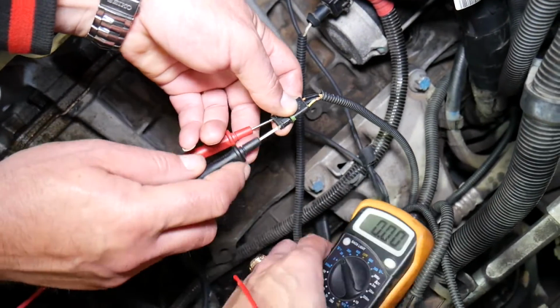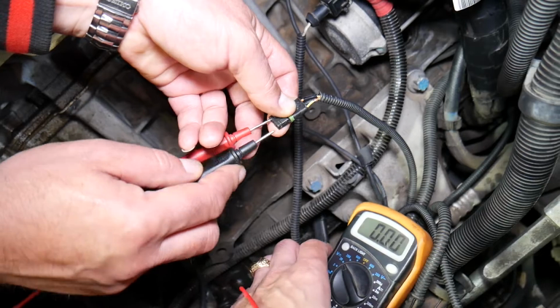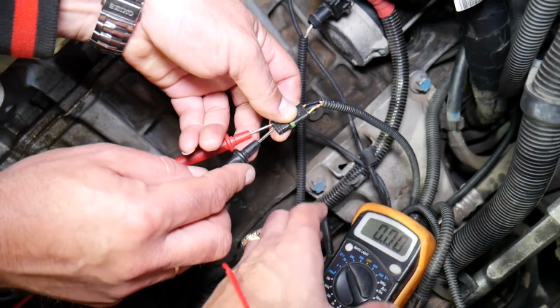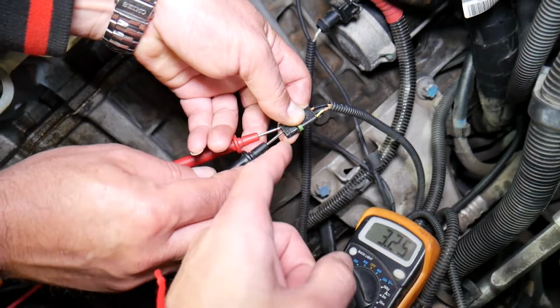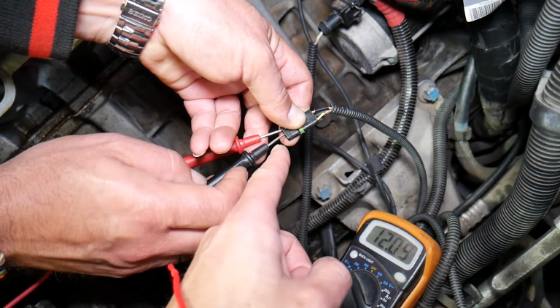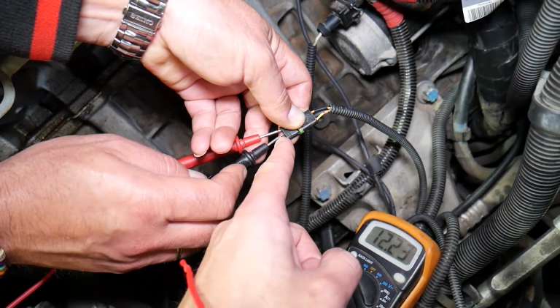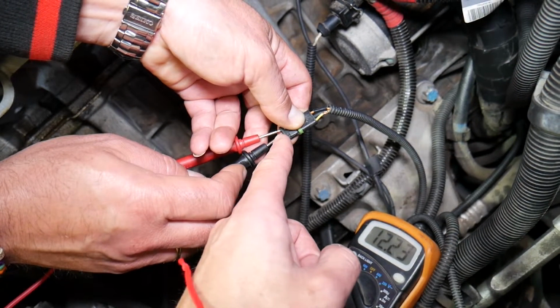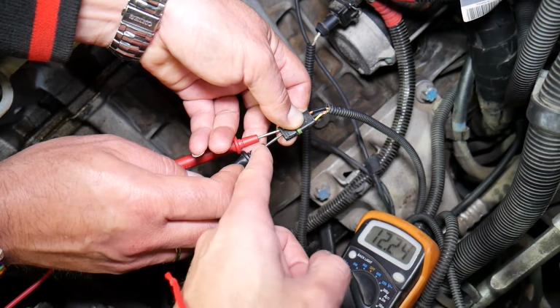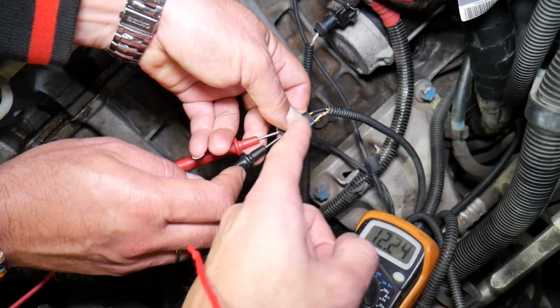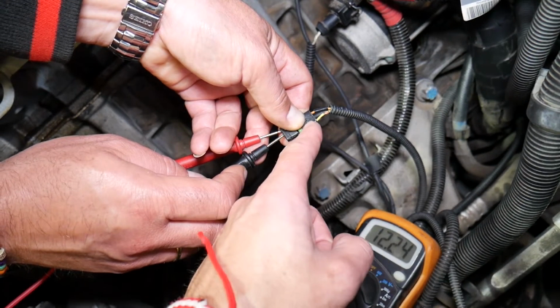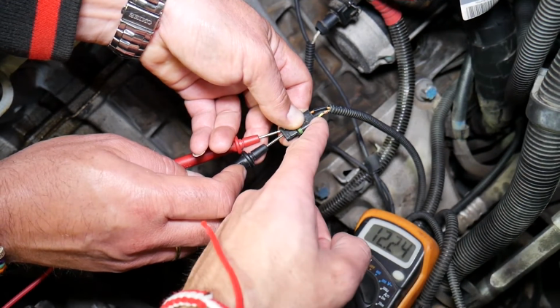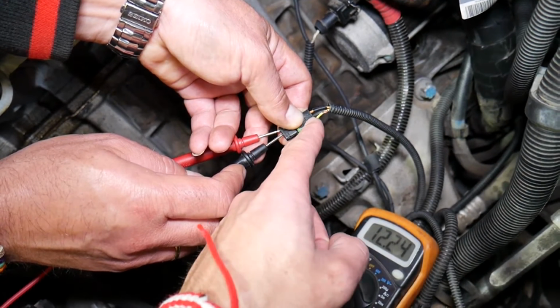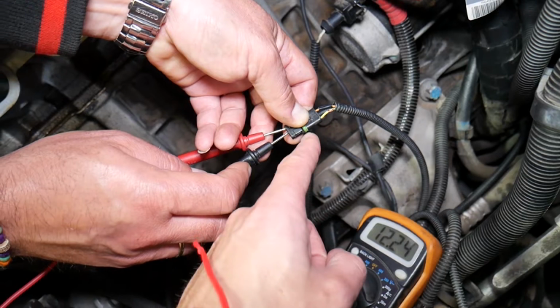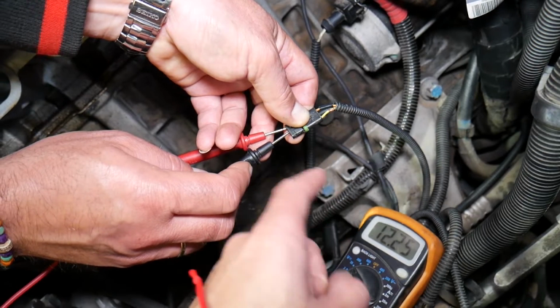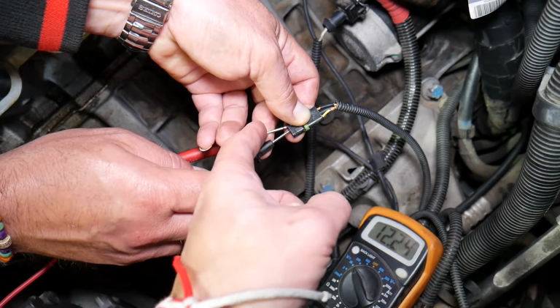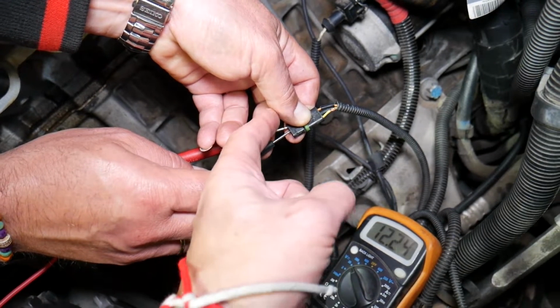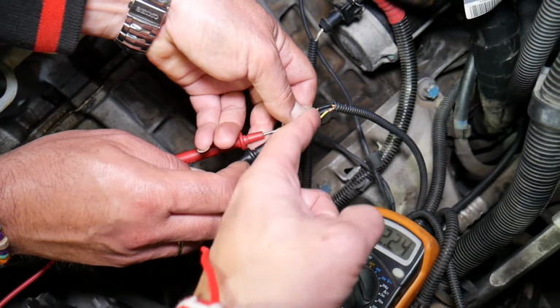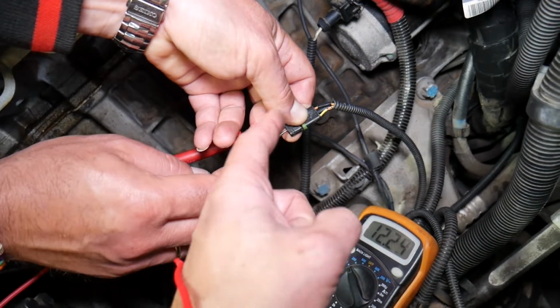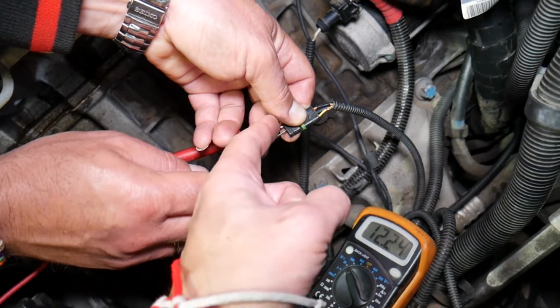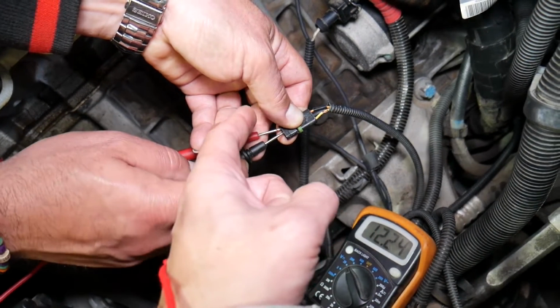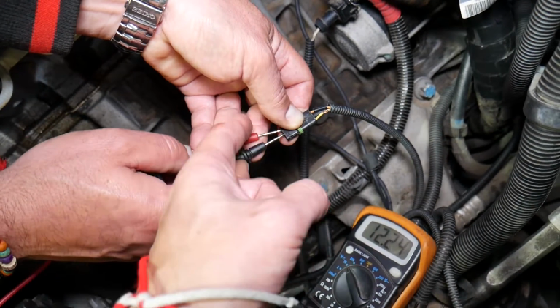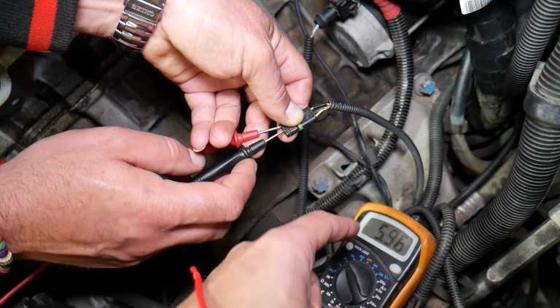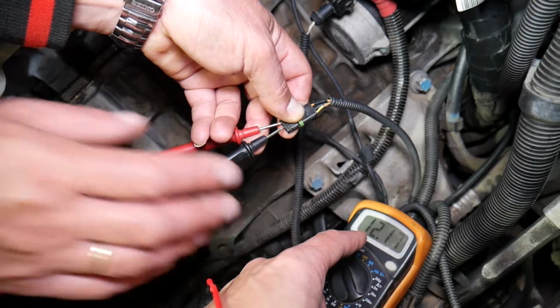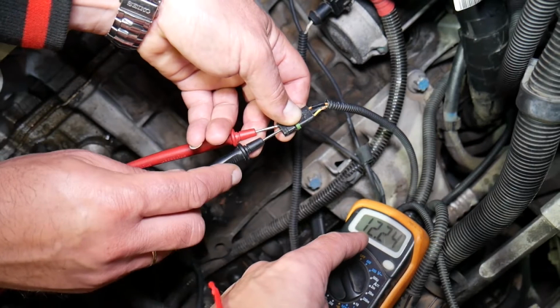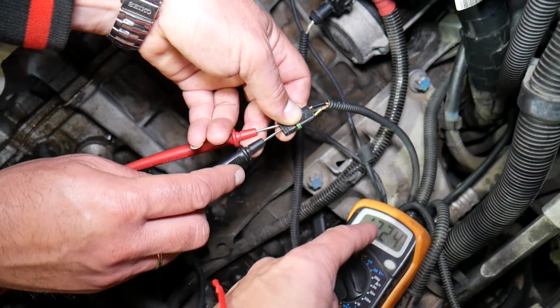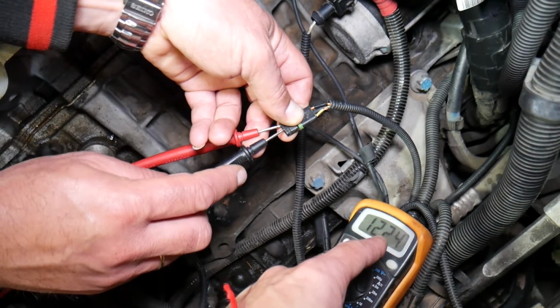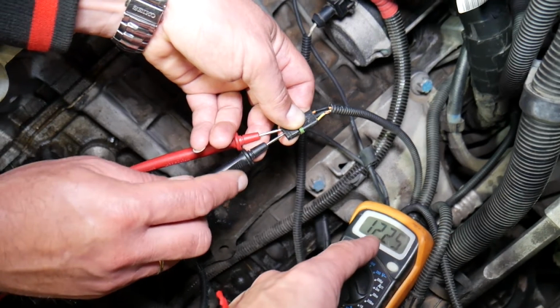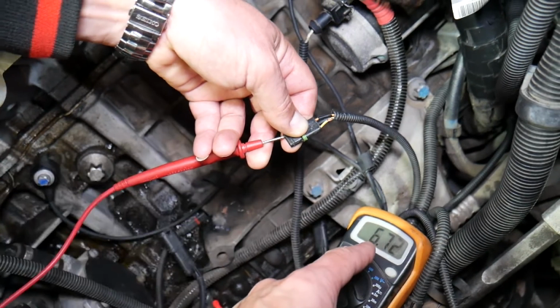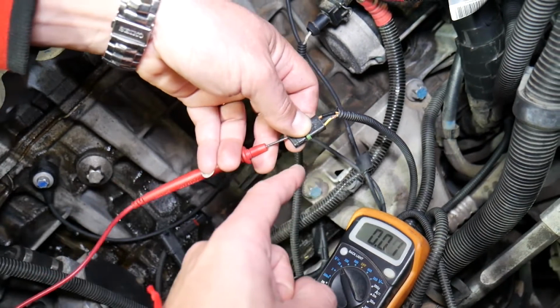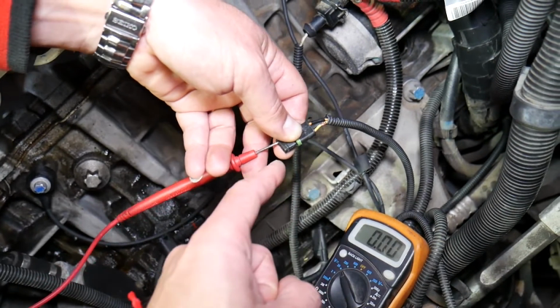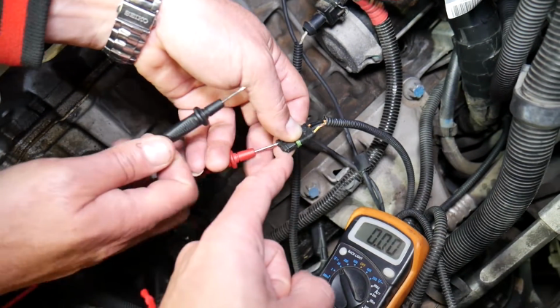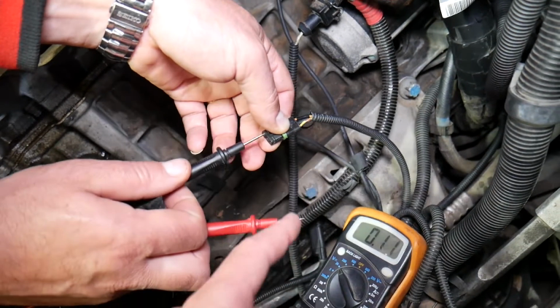We're going to touch the negative black lead on the ground wire — the thinner black wire in the middle — and the red lead on the orange wire, usually on the left side. We get 12 volts. This is the ignition wire.